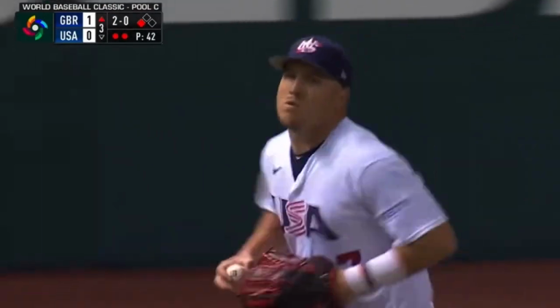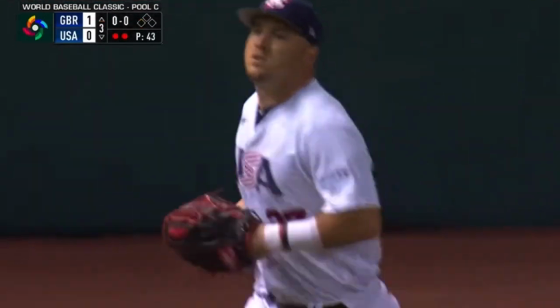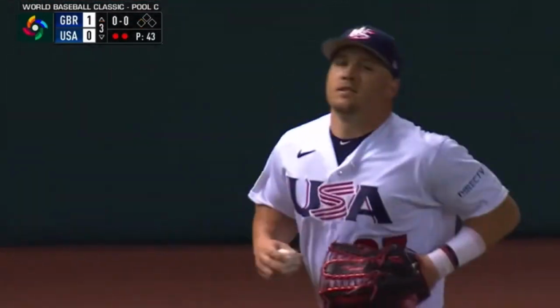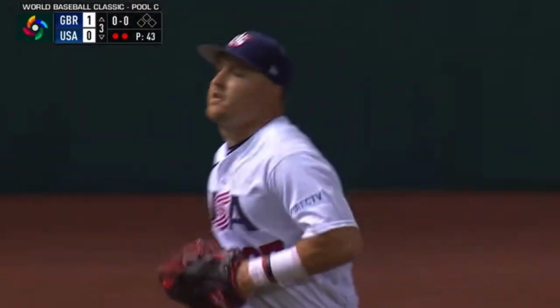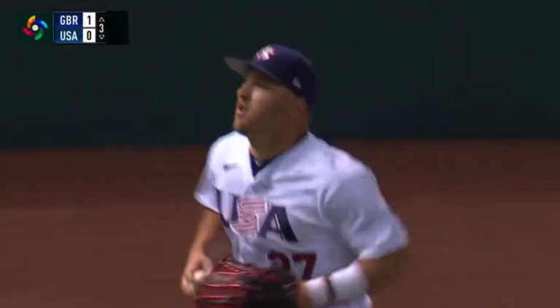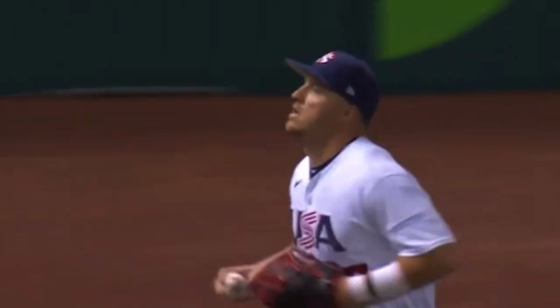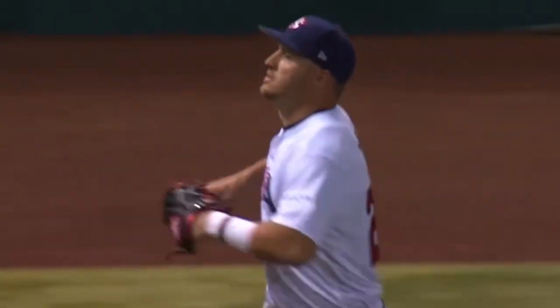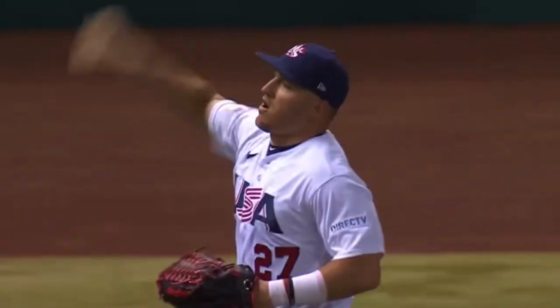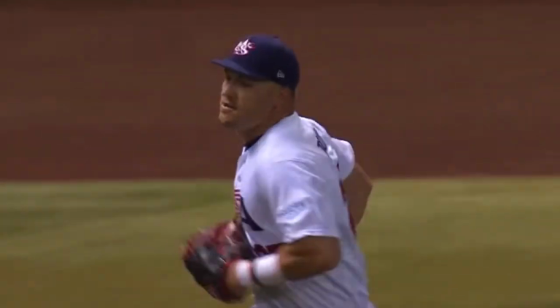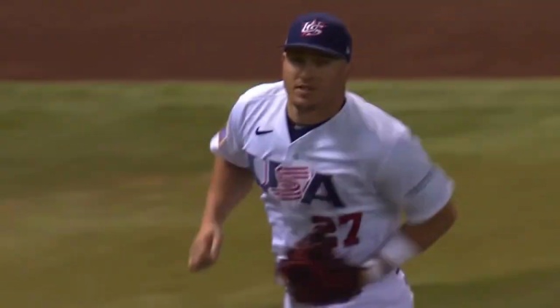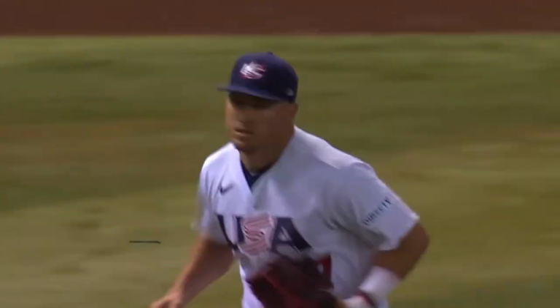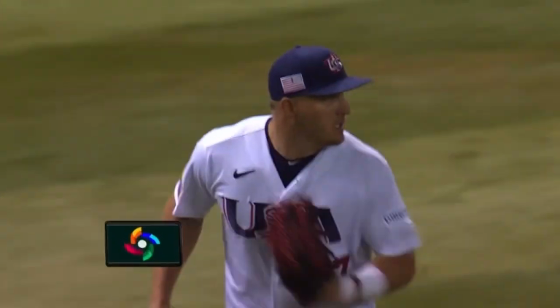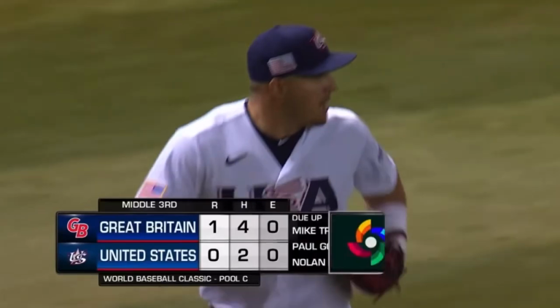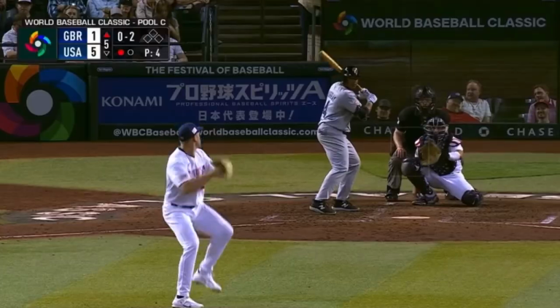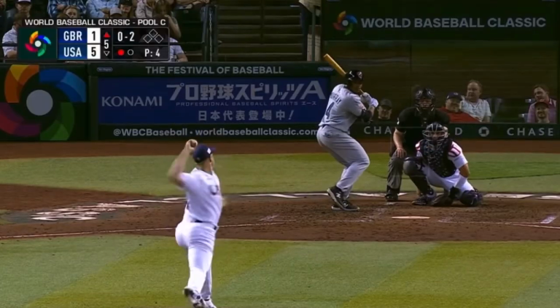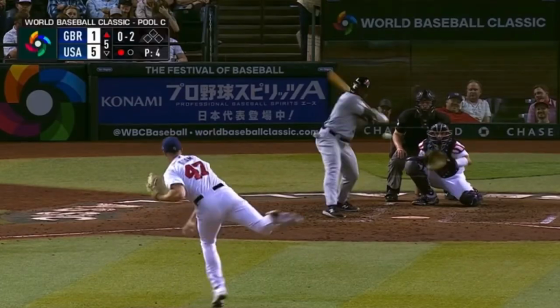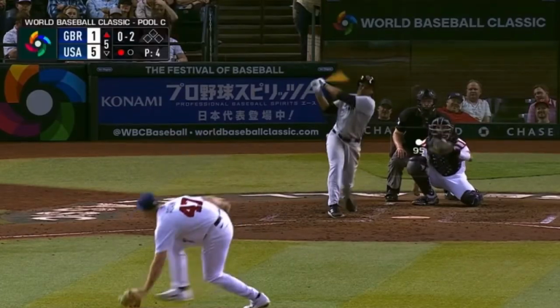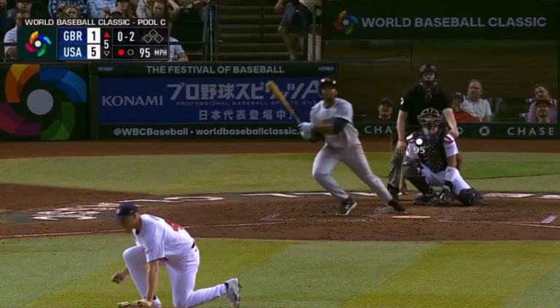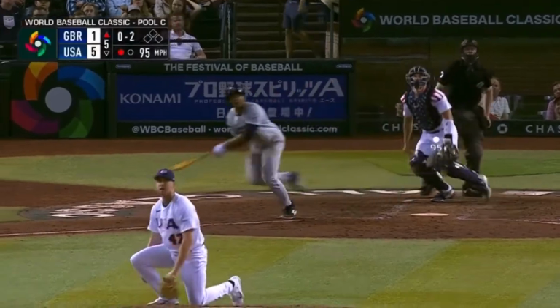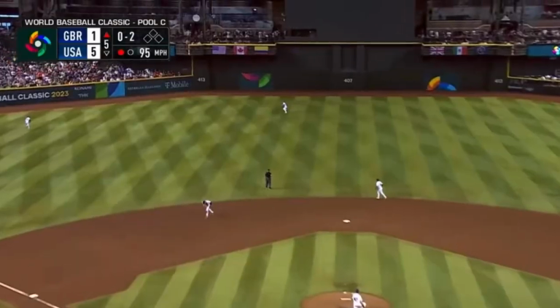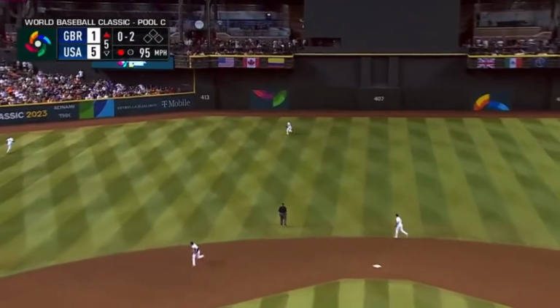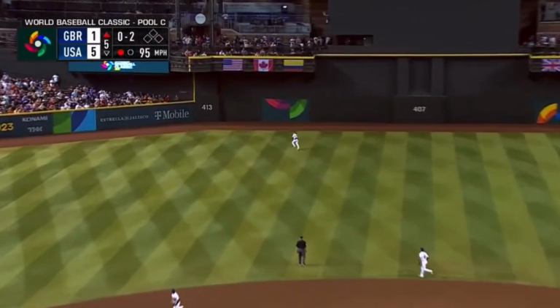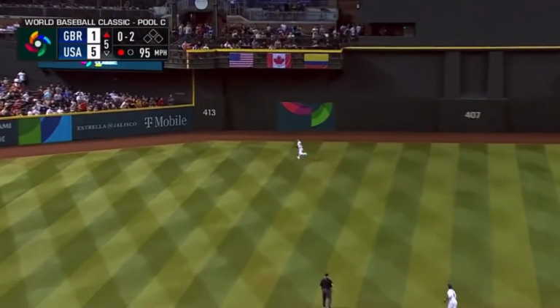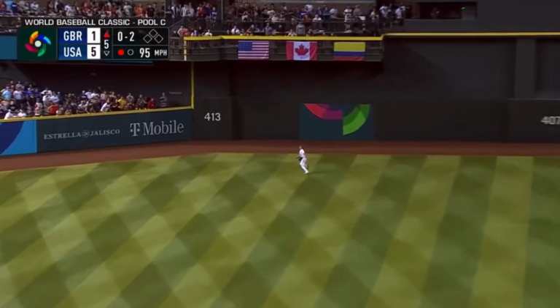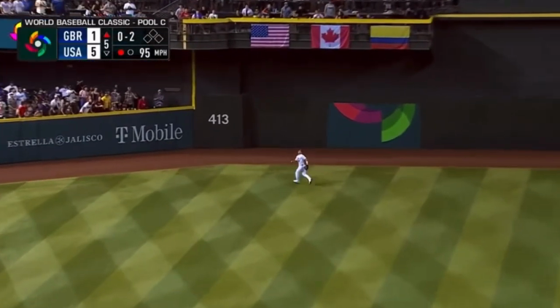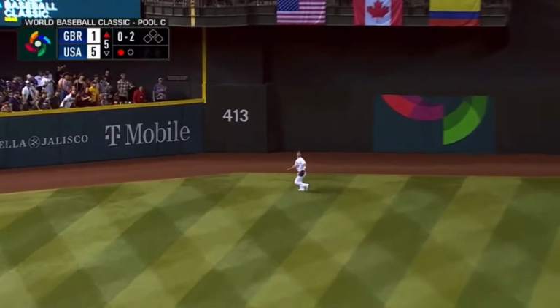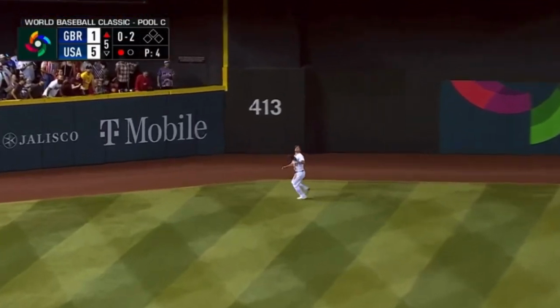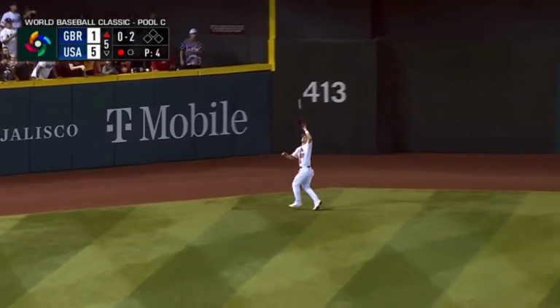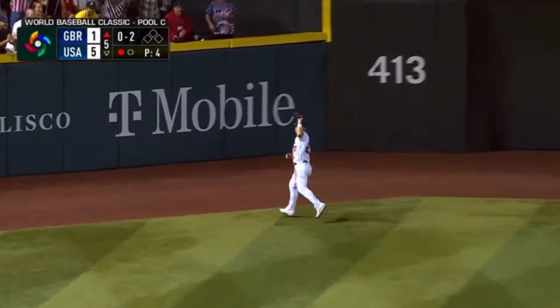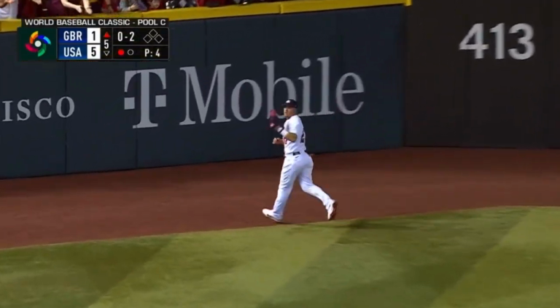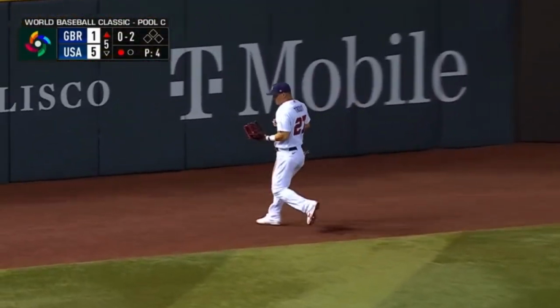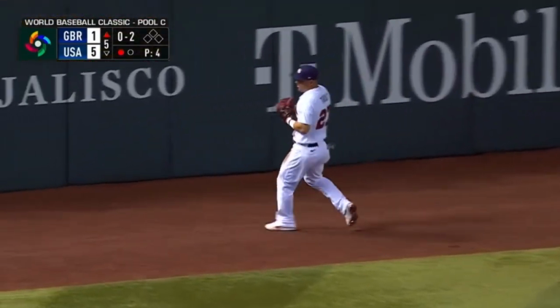Great Britain threatens with a leadoff double by Trace Thompson, though stranded it. And Murray smacks one to center — Trout in pursuit, and he makes the catch for the second out.